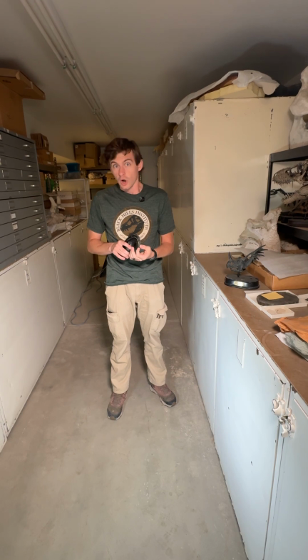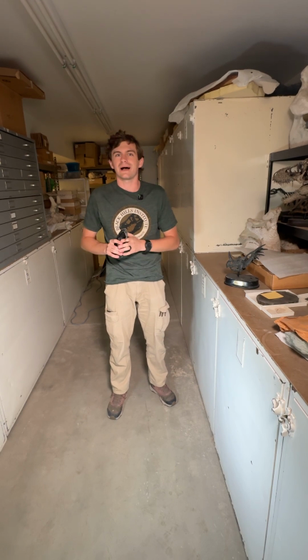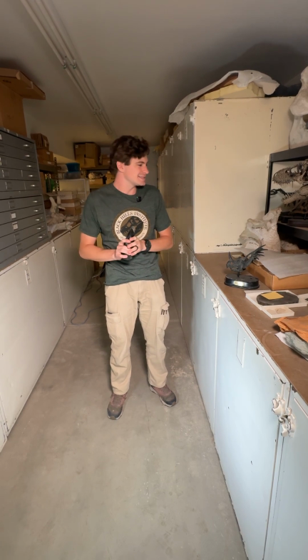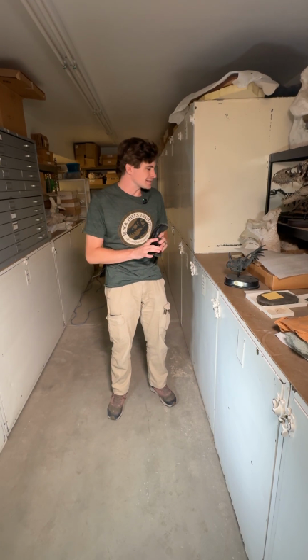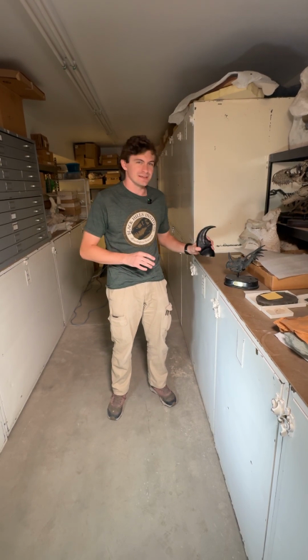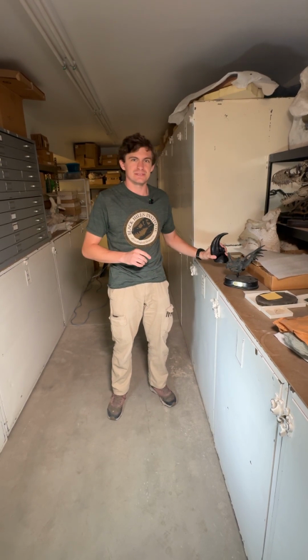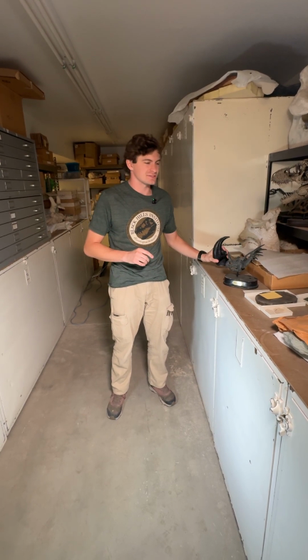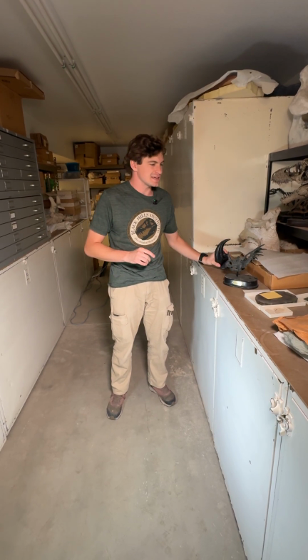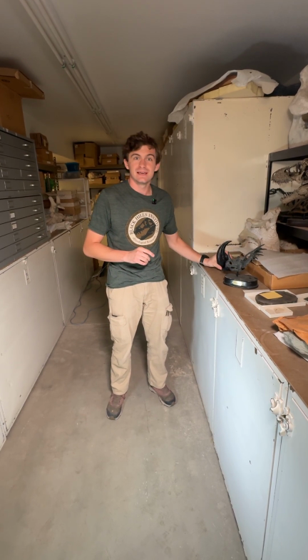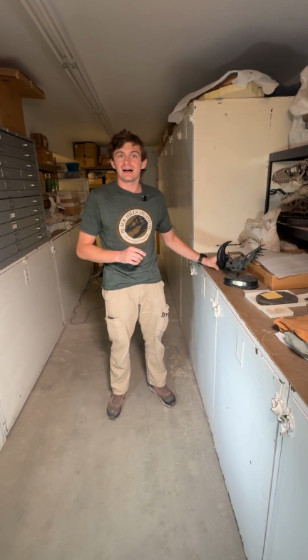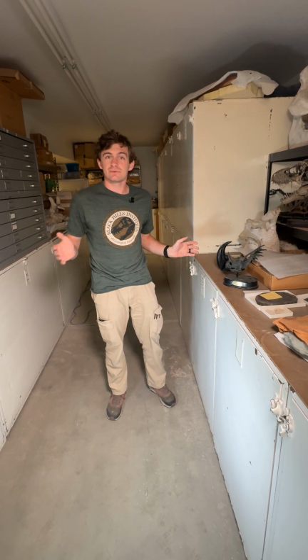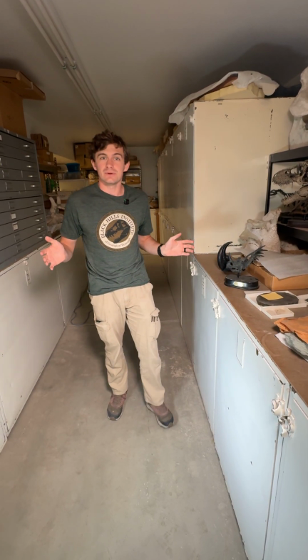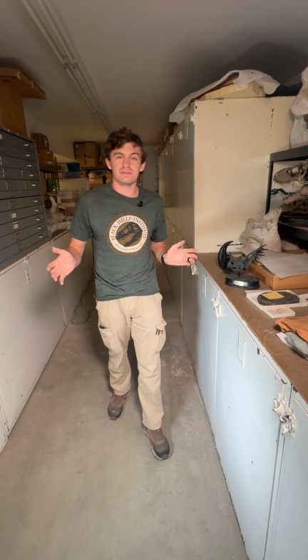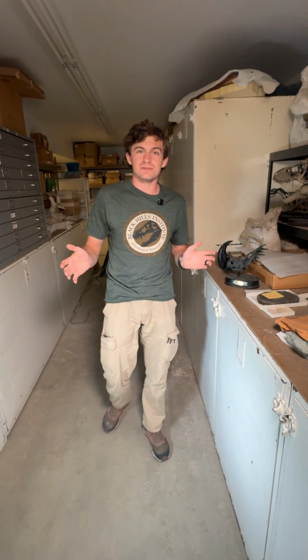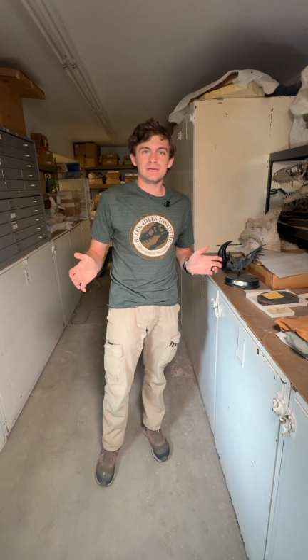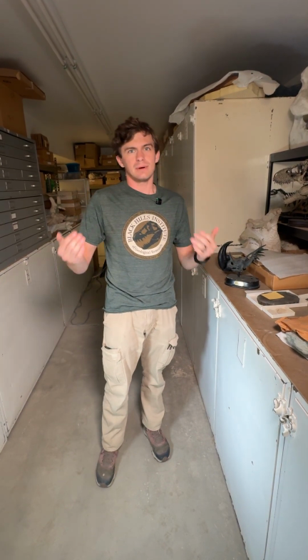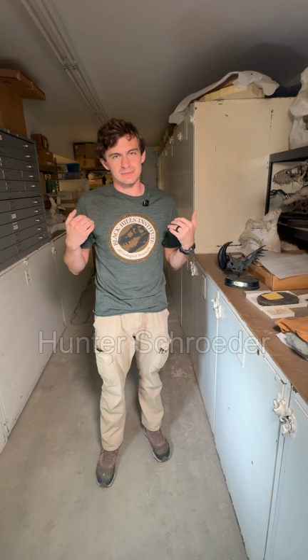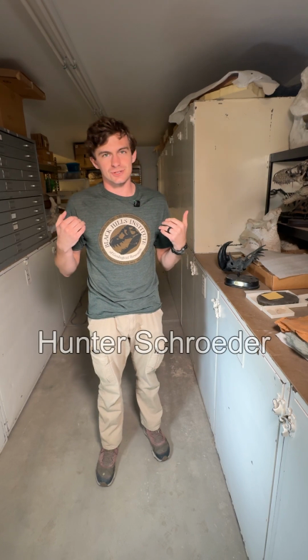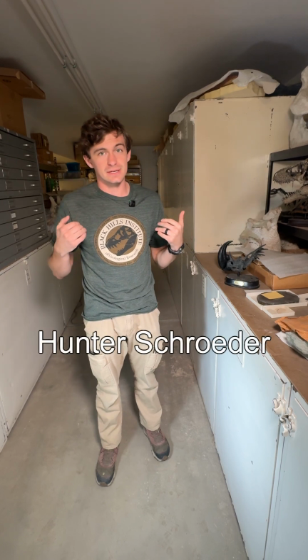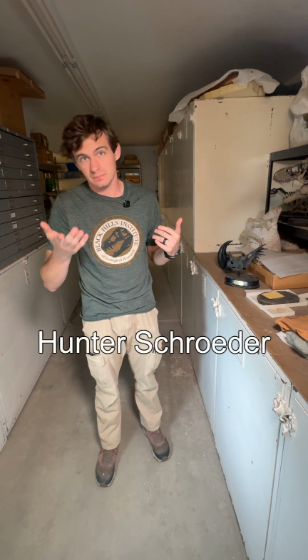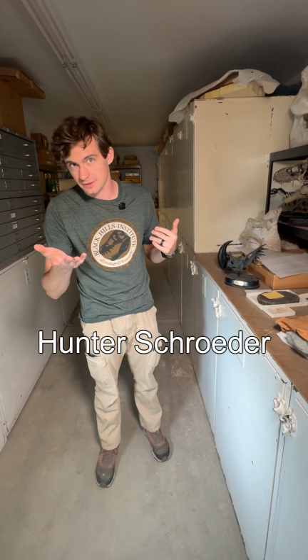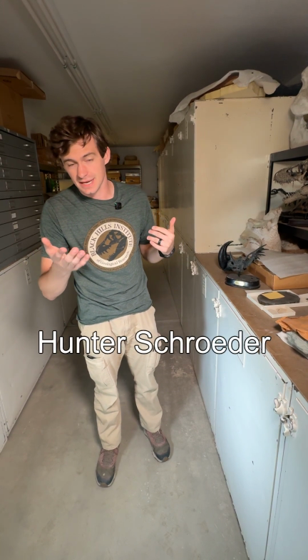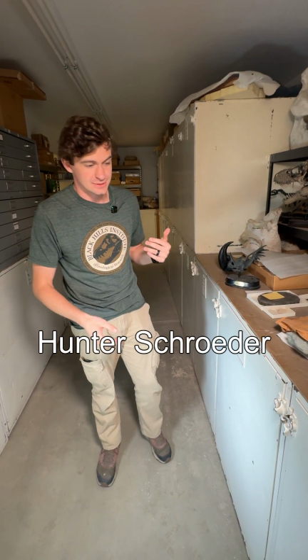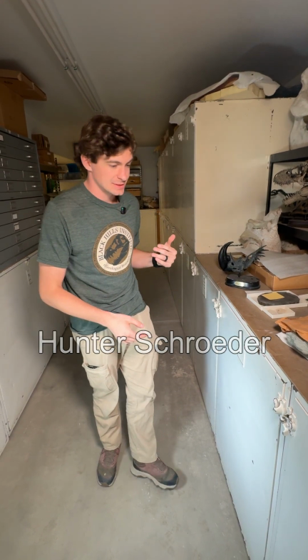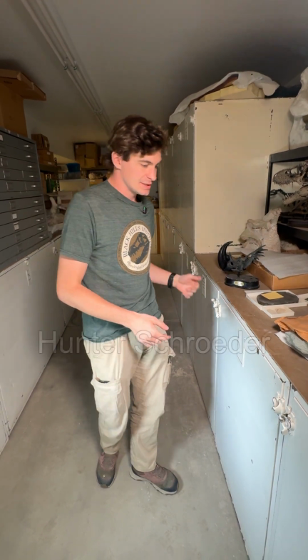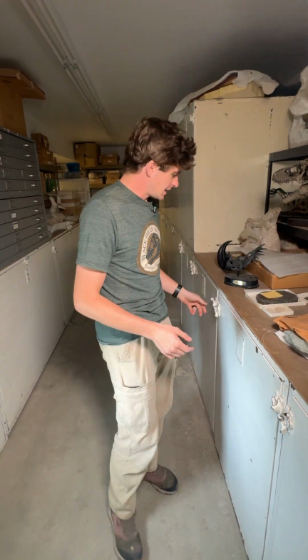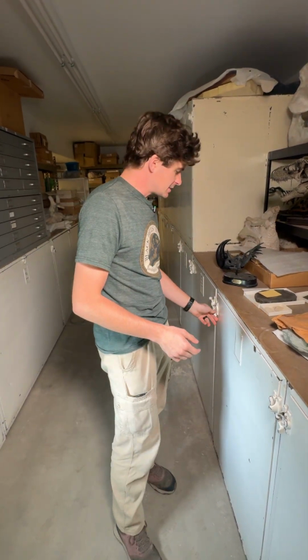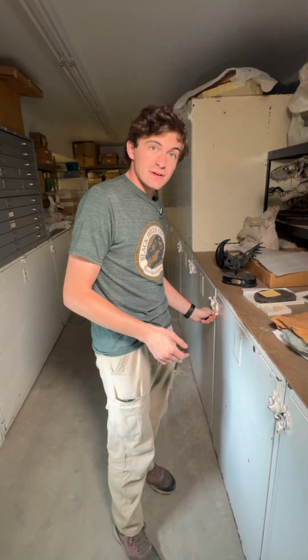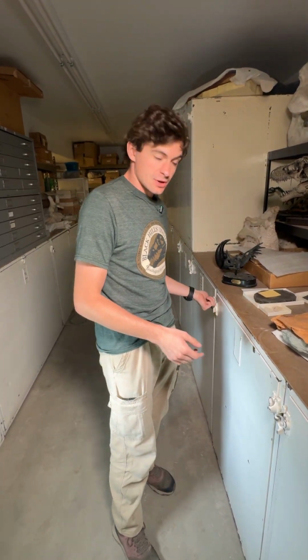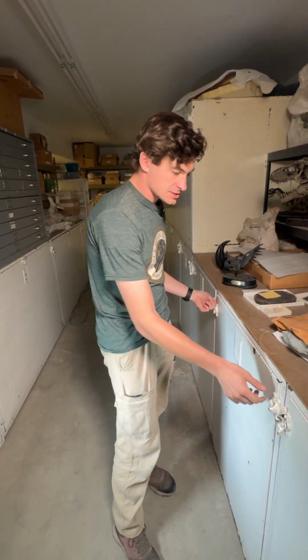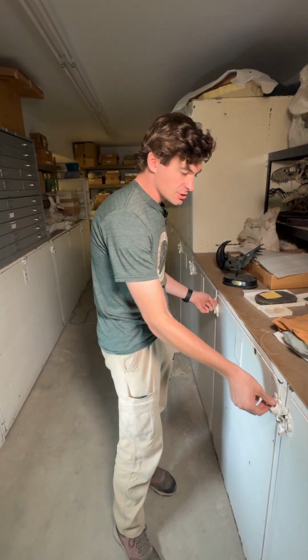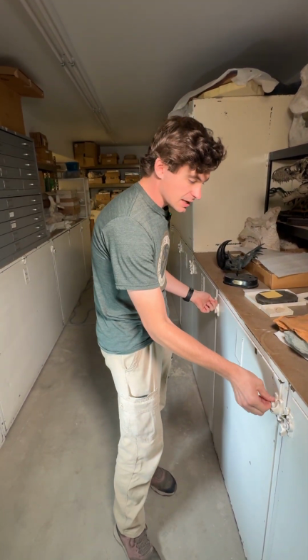Oh hi, didn't see you there, even though this is our third take. Hi everyone and welcome to Fossil of the Week. My name is Hunter Schrader, better known as Dino Hunter, and this week I've got something awesome to show you guys.